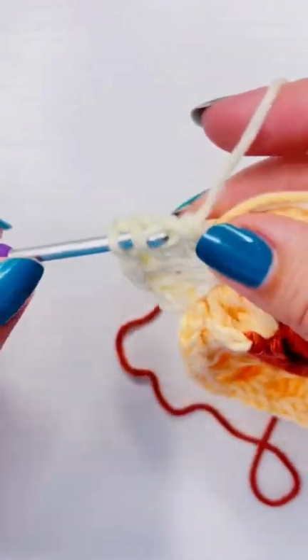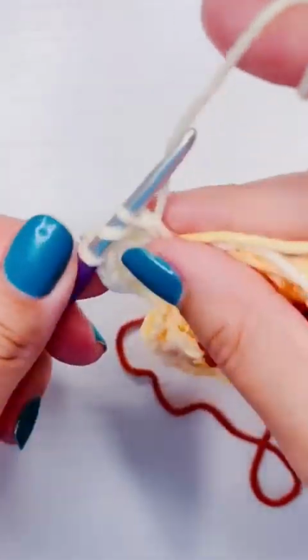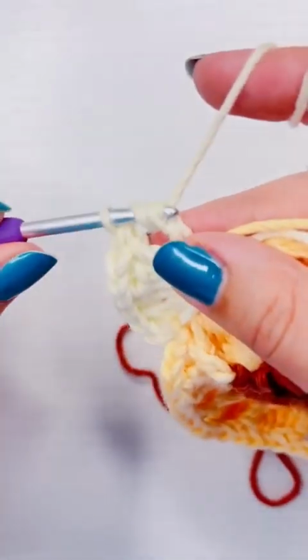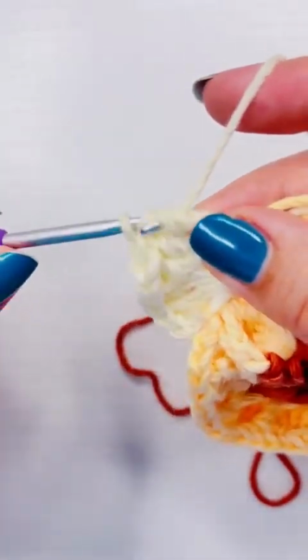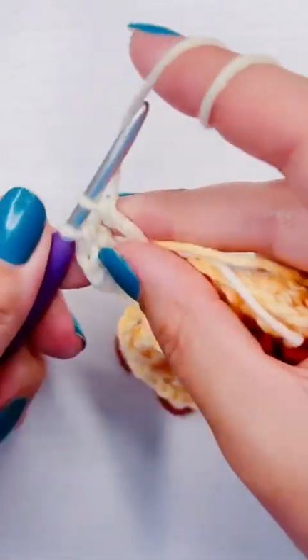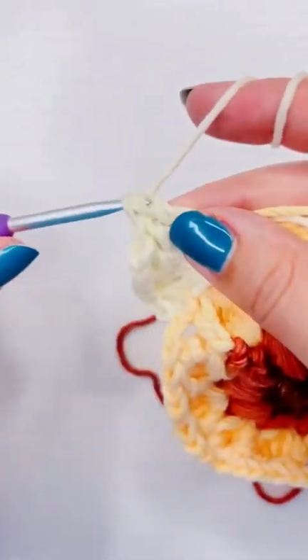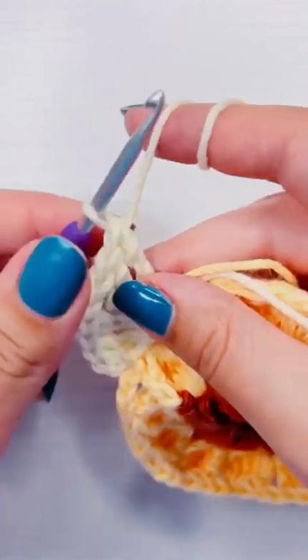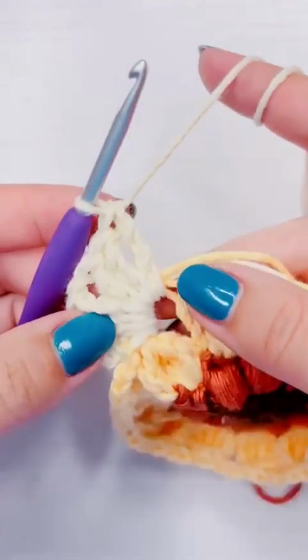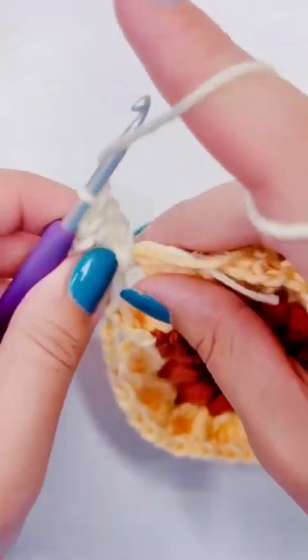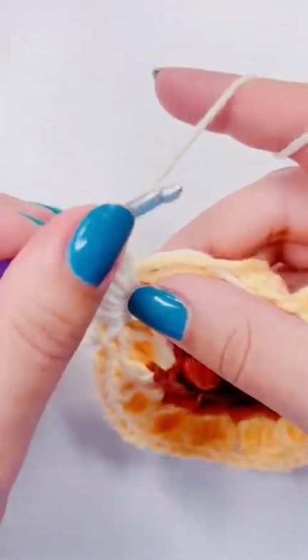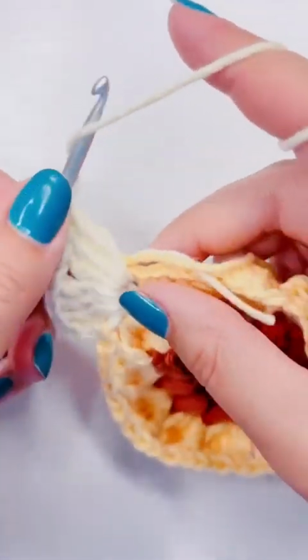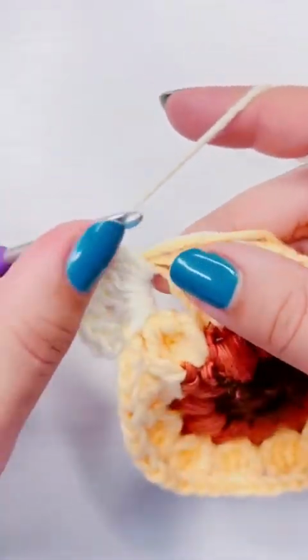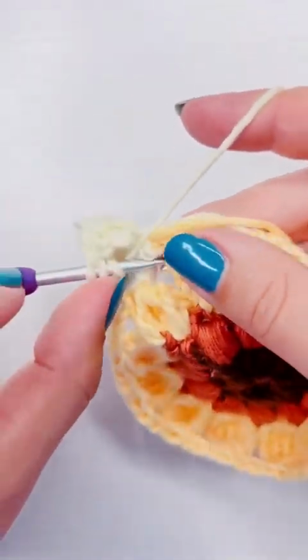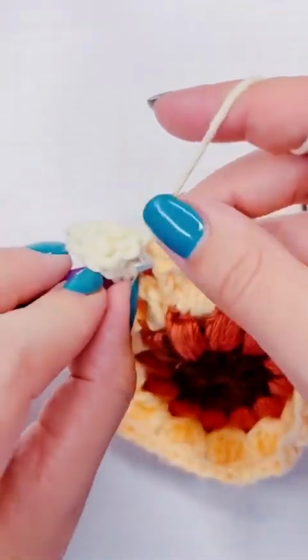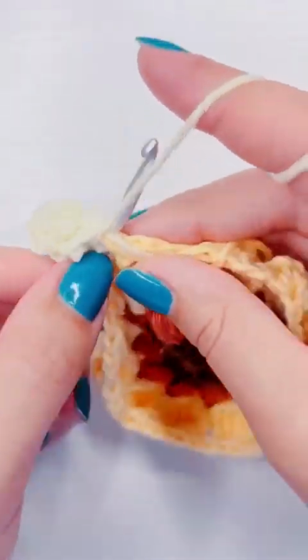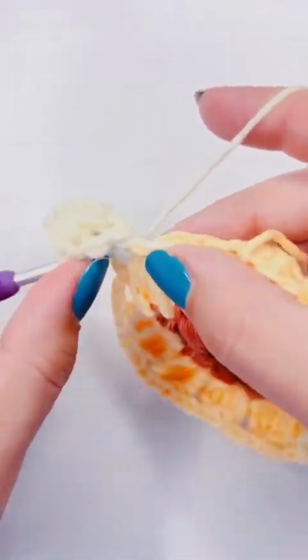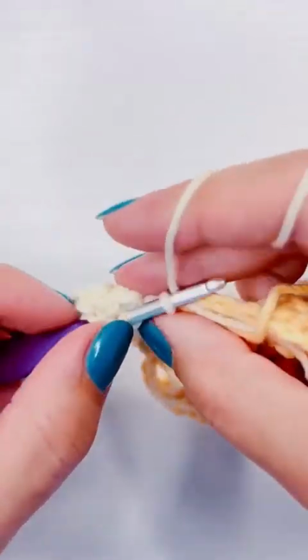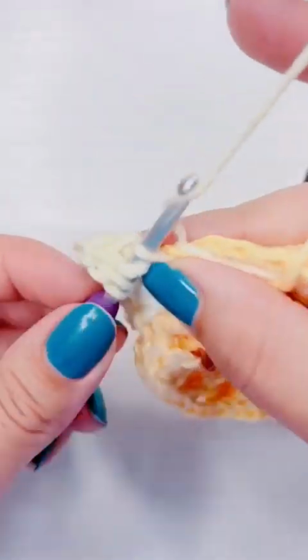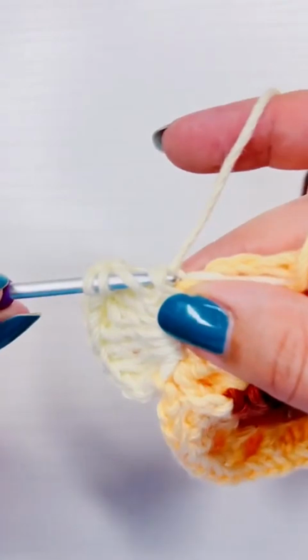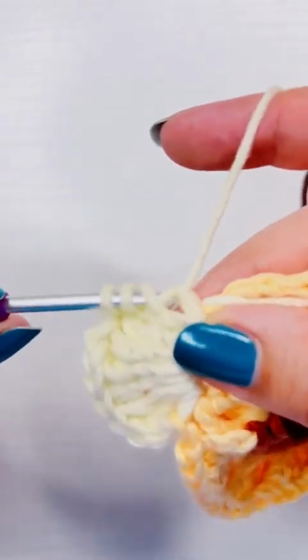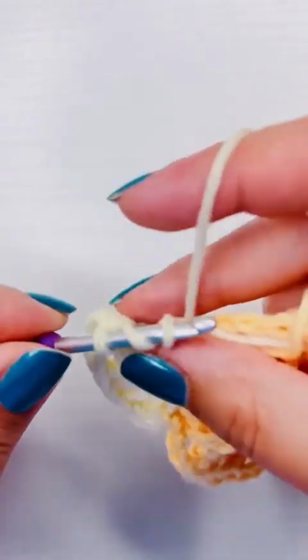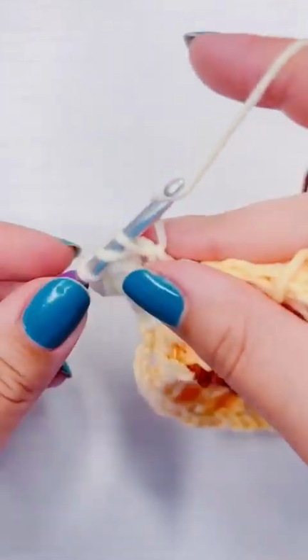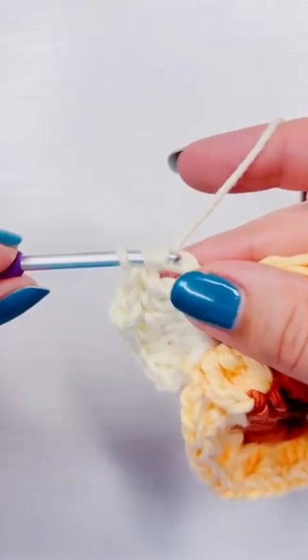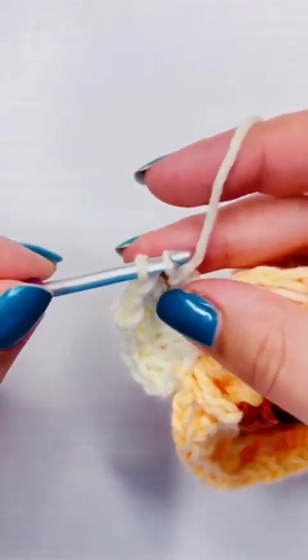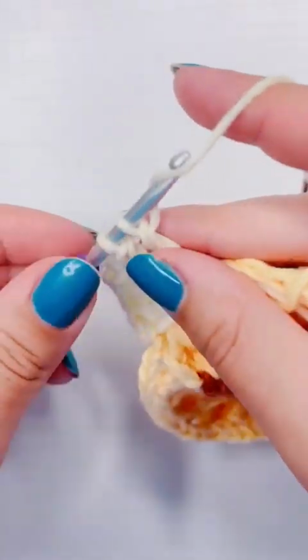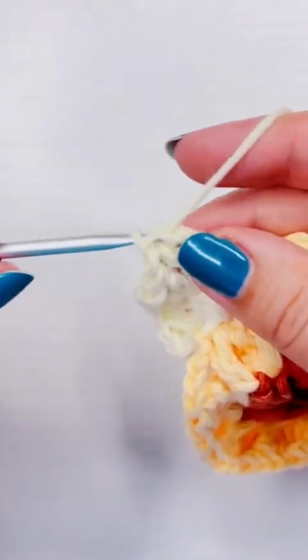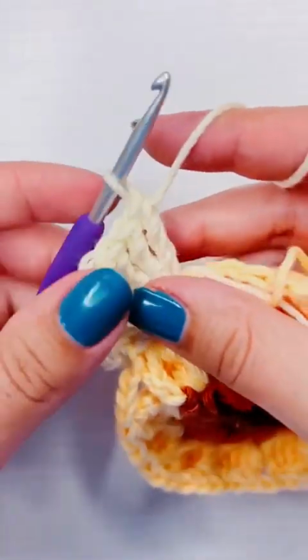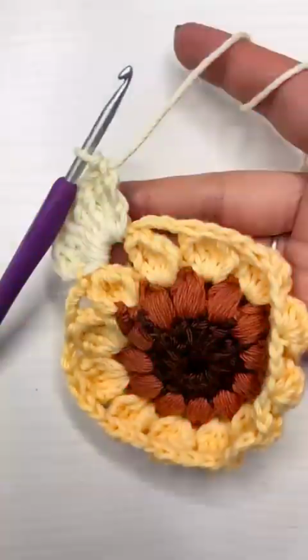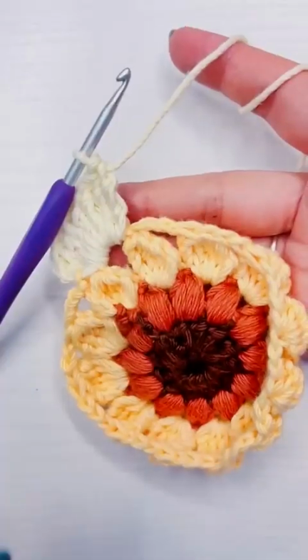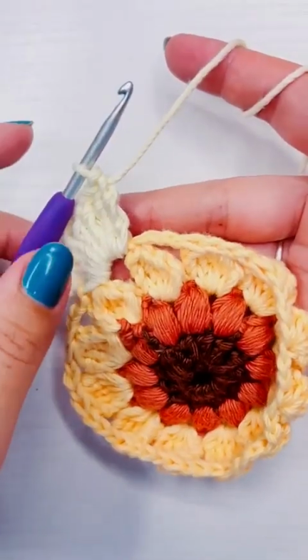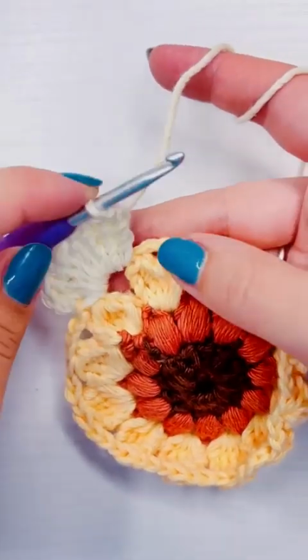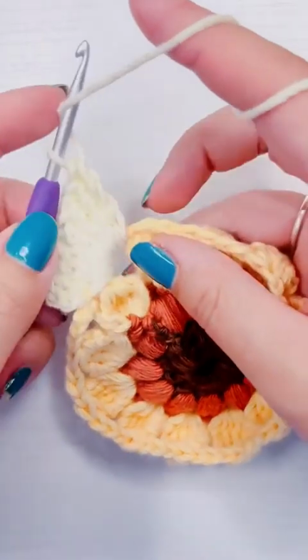If you've worked with a granny square before, this is going to be fairly easy for you, because granny squares are worked the same way. This is technically a version of a granny square where you have a corner piece and then a side piece.